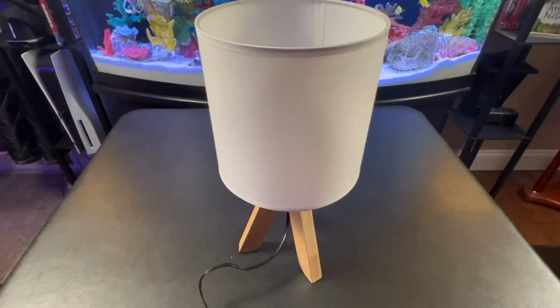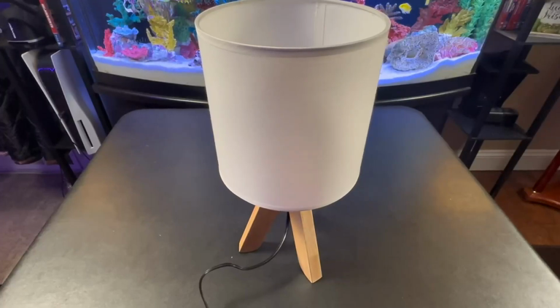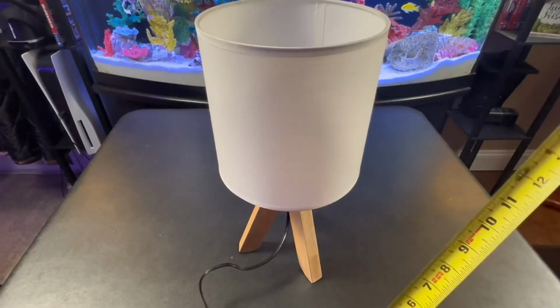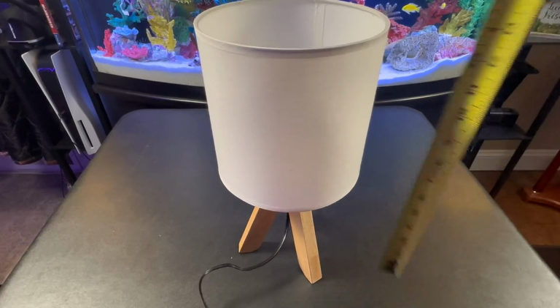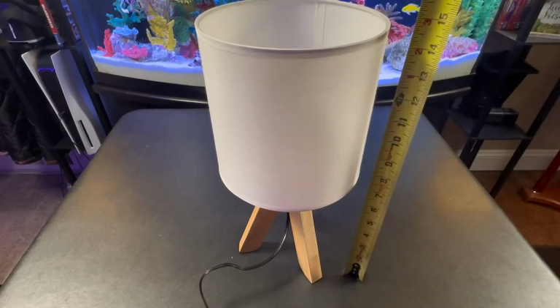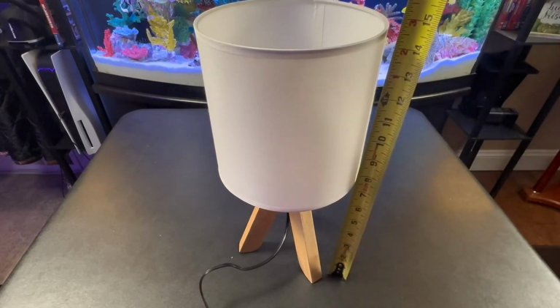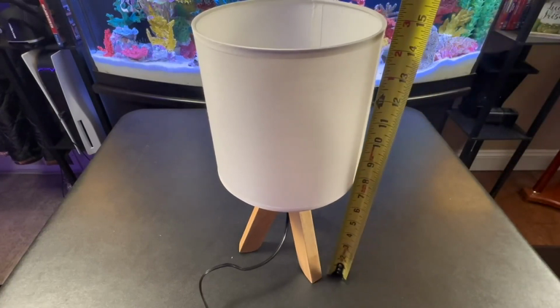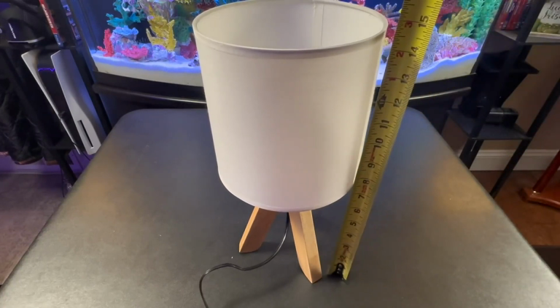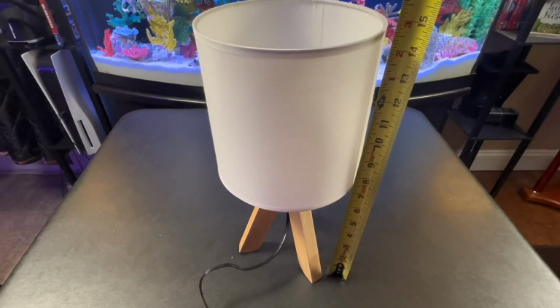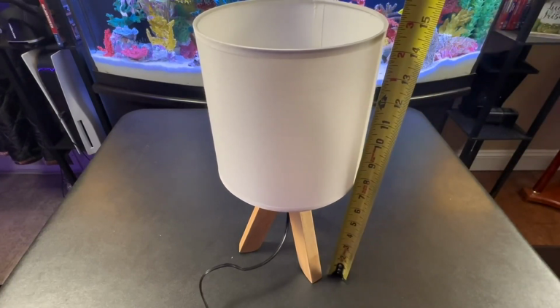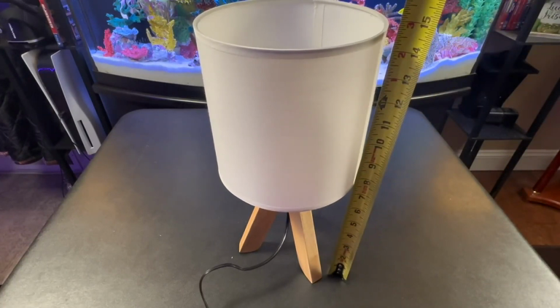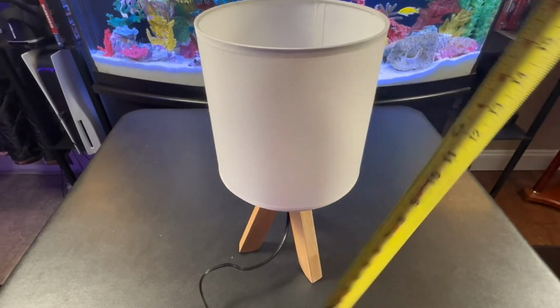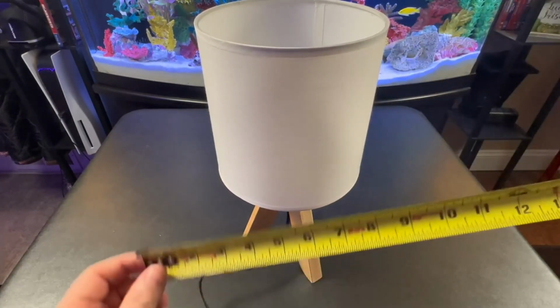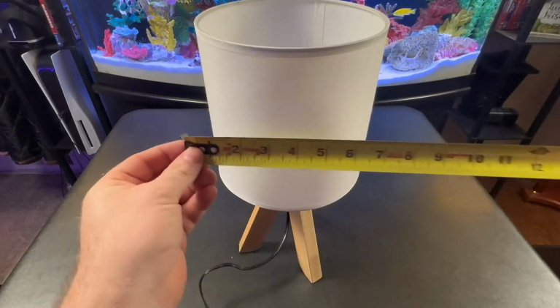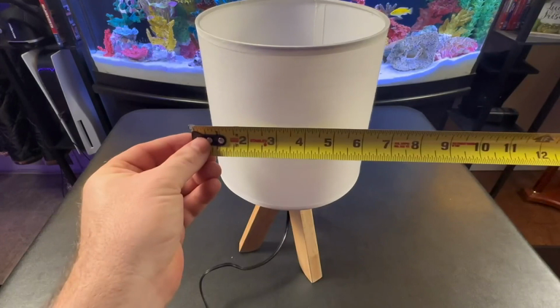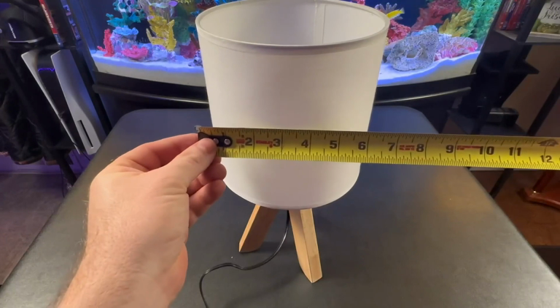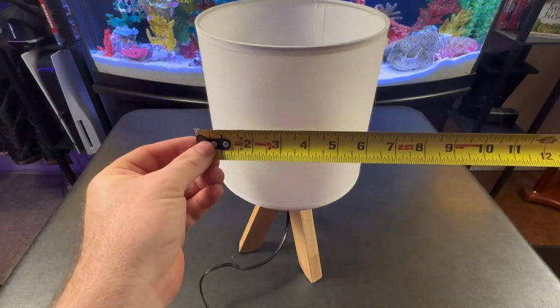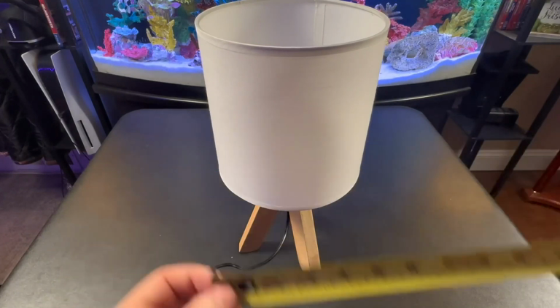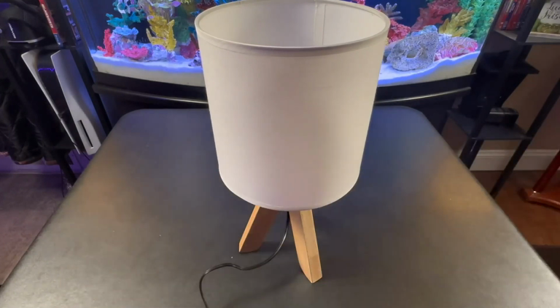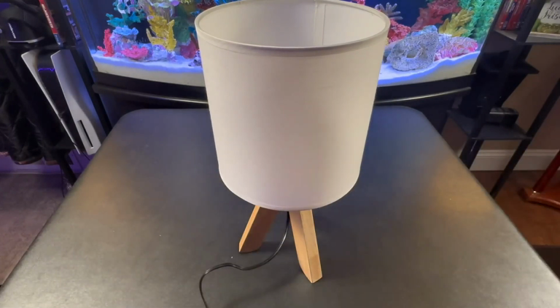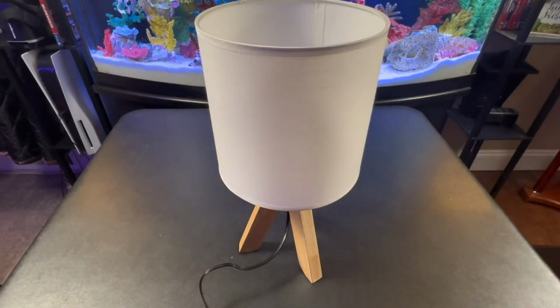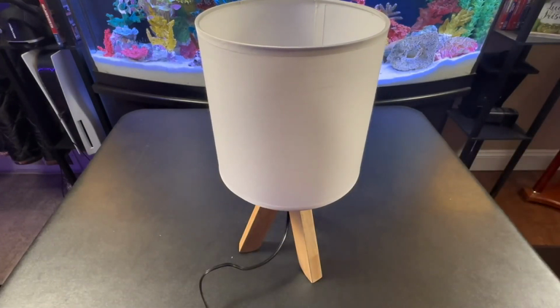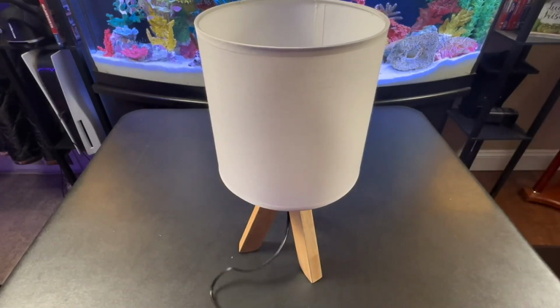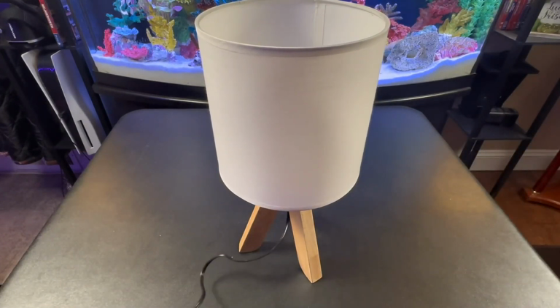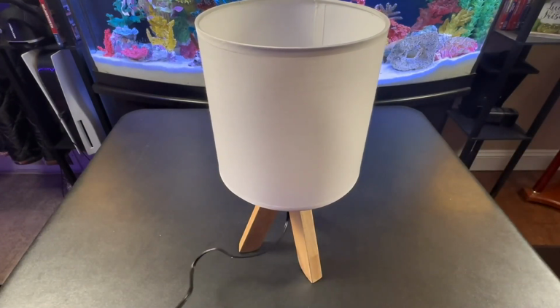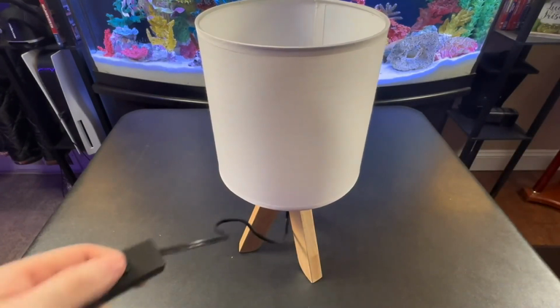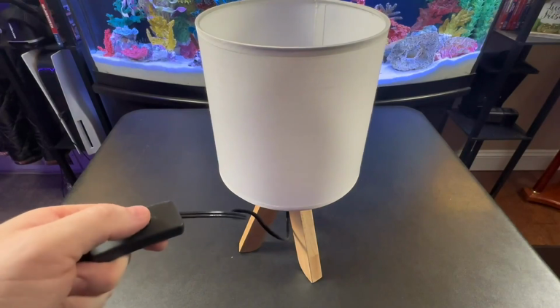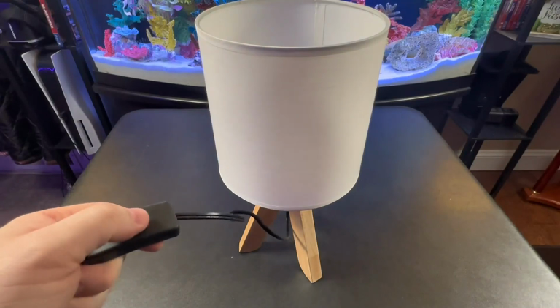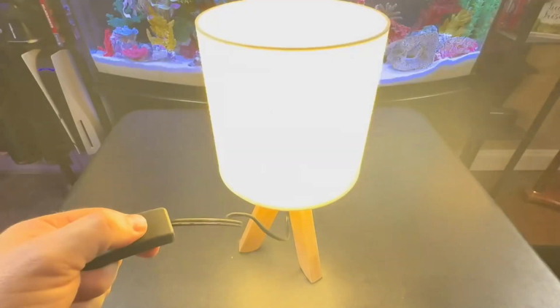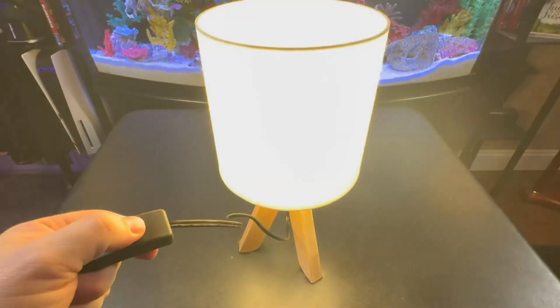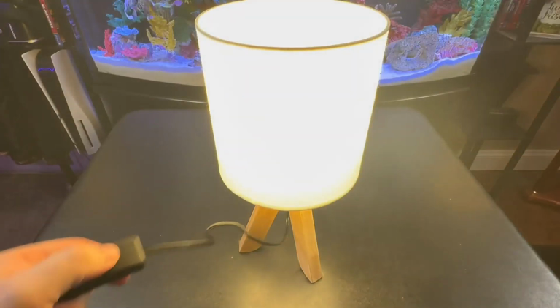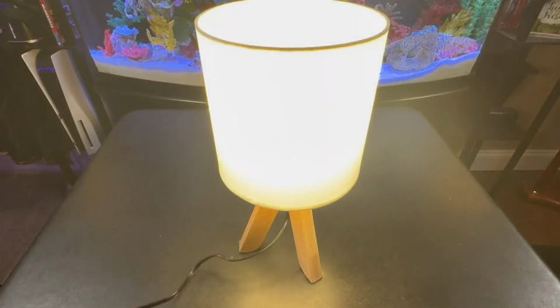Before I get this thing turned on, let's take a look at the height. The actual finished height is about 15 inches and the width is roughly around seven inches at the widest point. So let's go ahead and flip the switch and get this thing on.